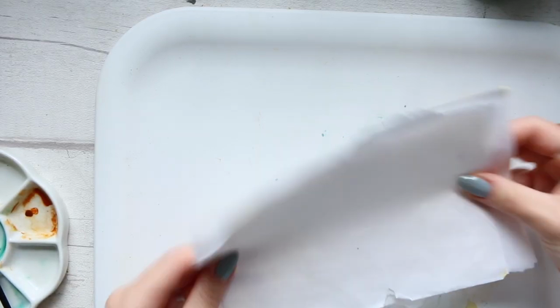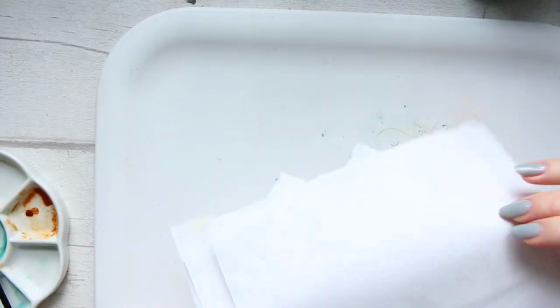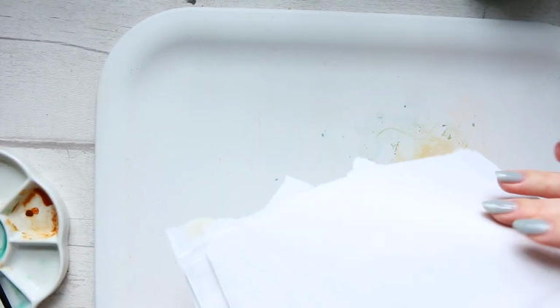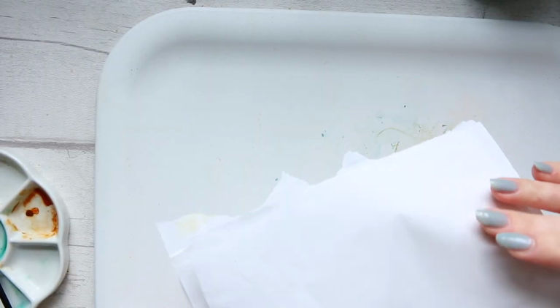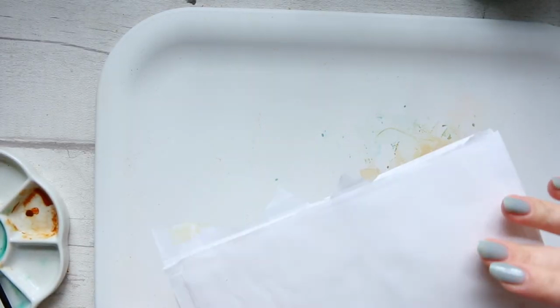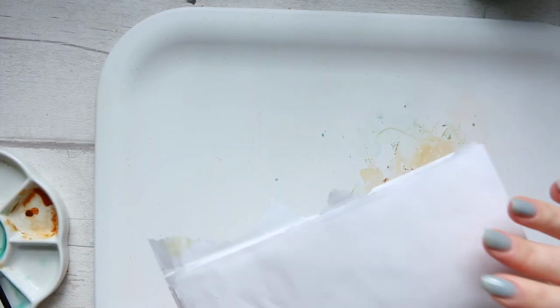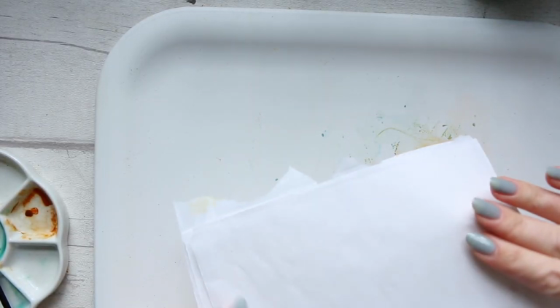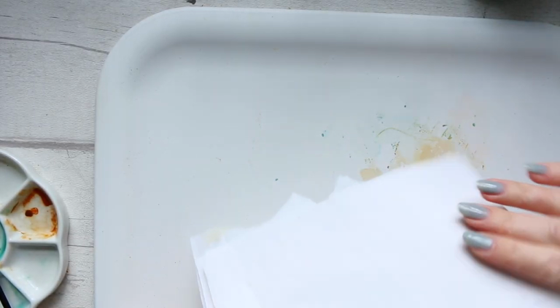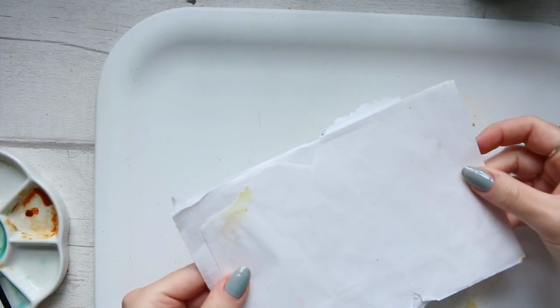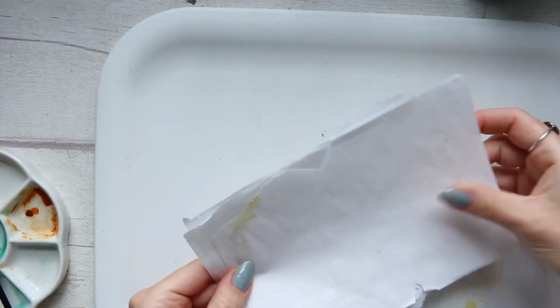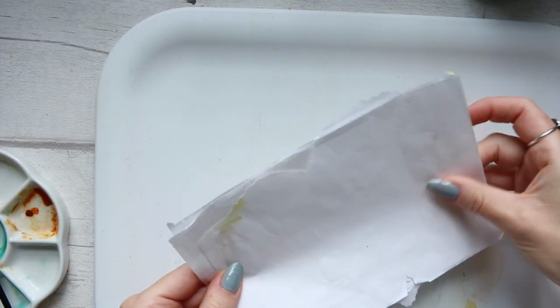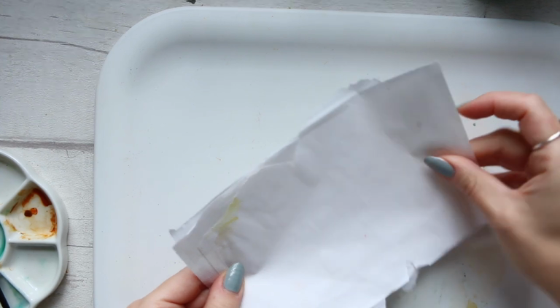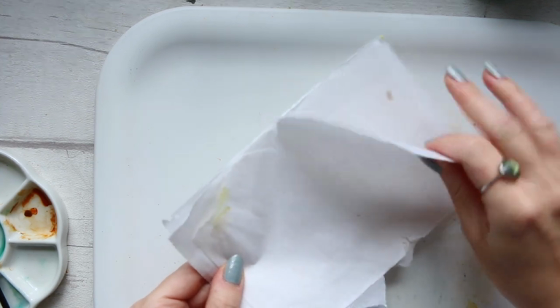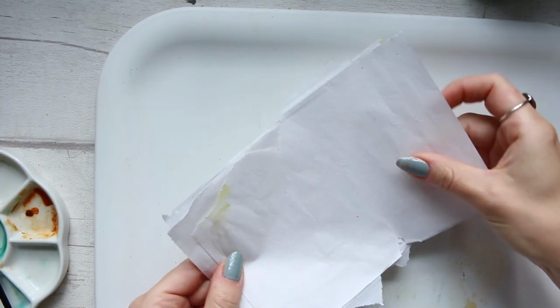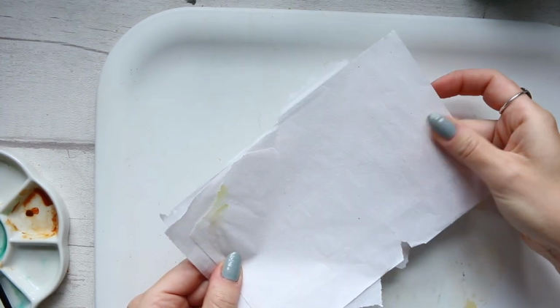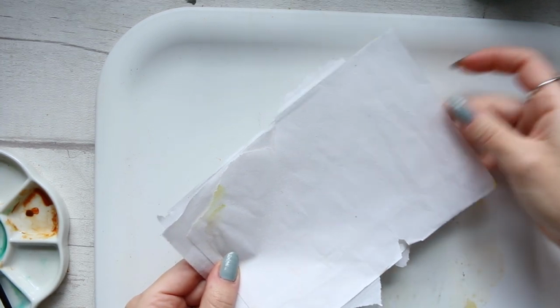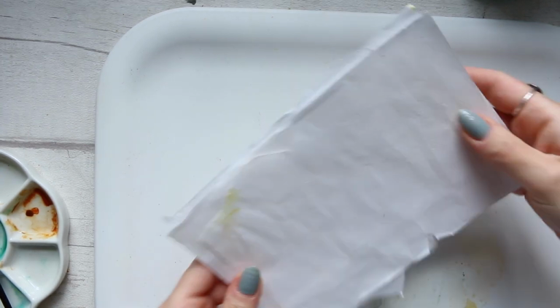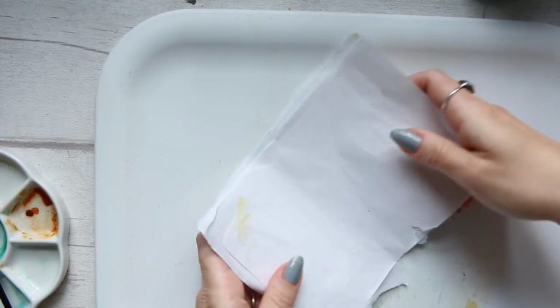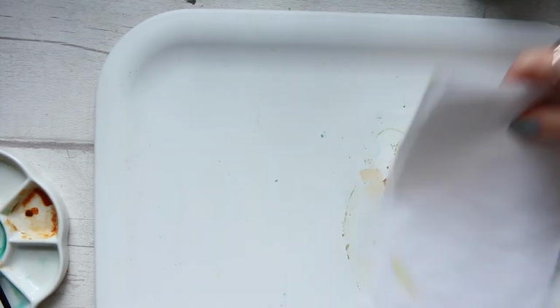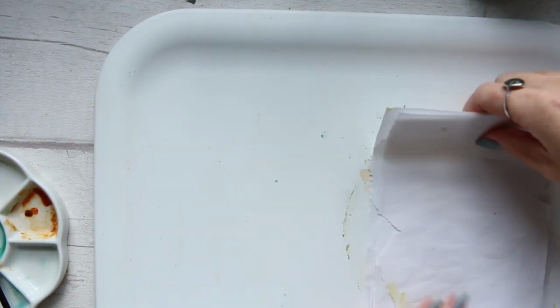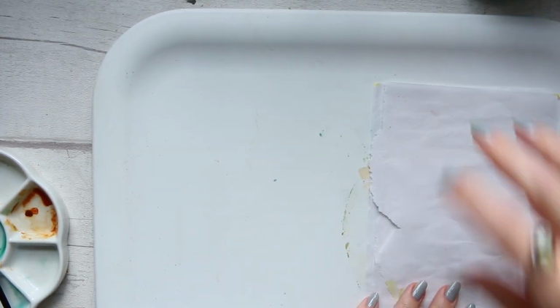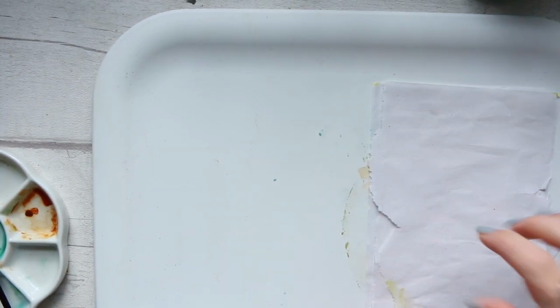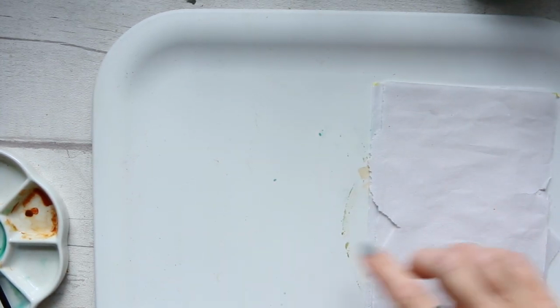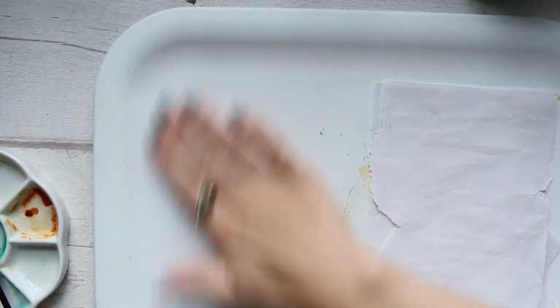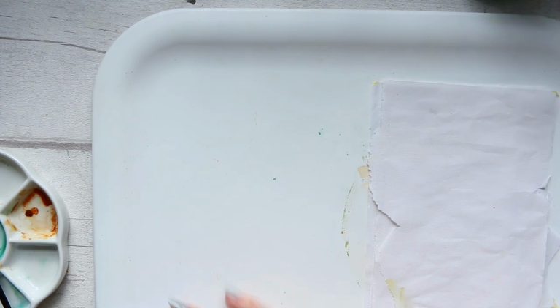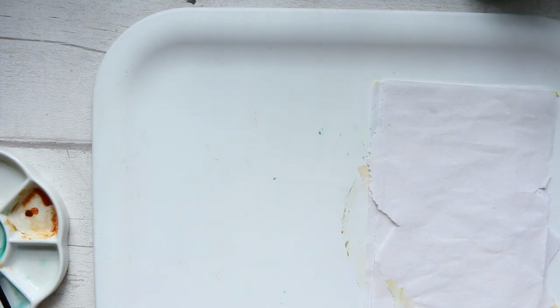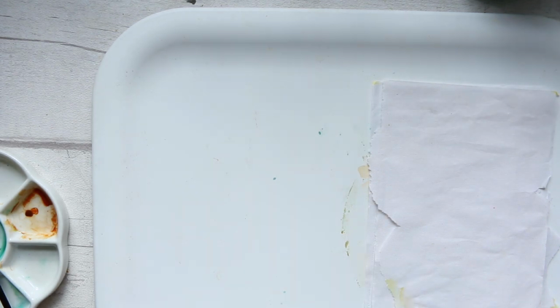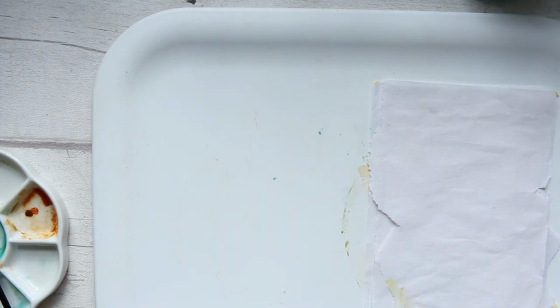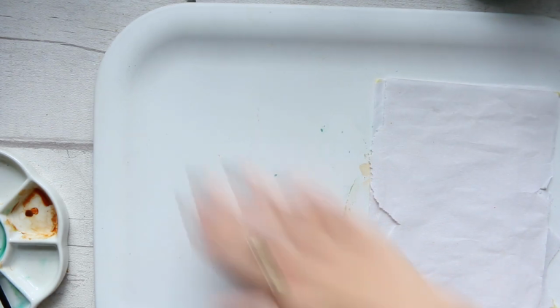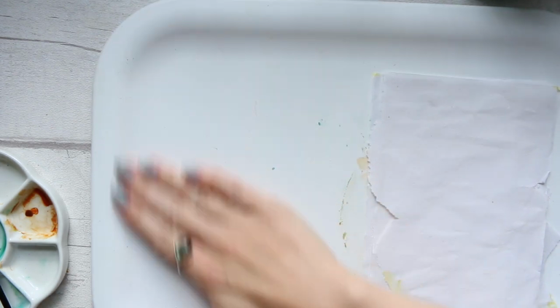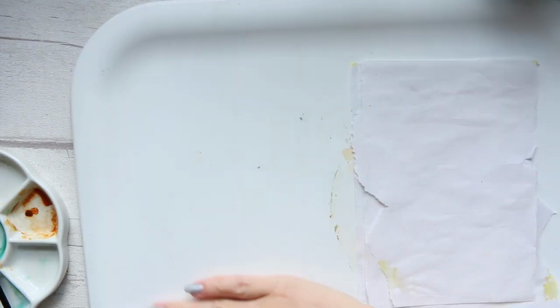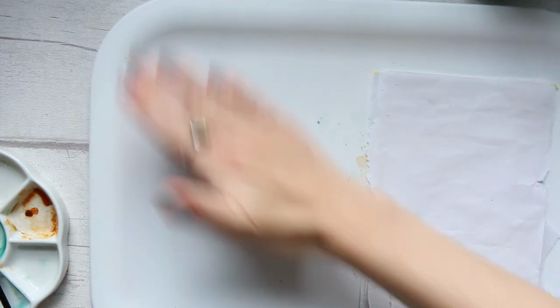The rice paper has two sides — one is smooth and one has a bit of texture to it. I gather that you paint on the one that has the texture.